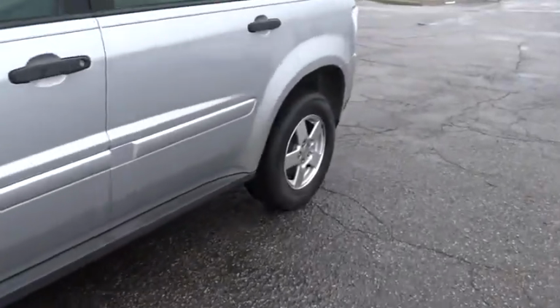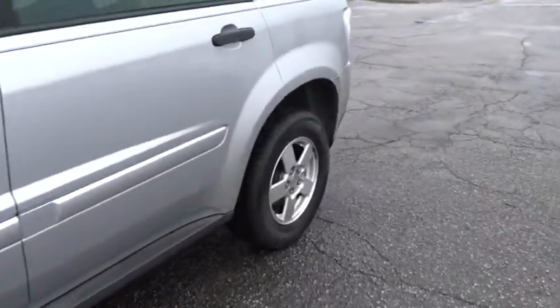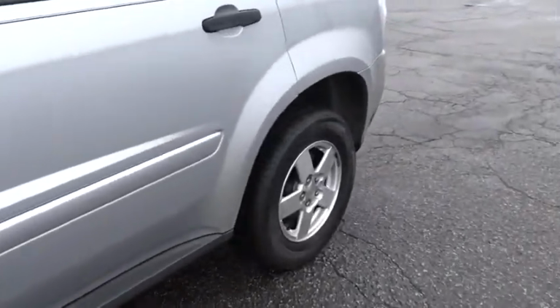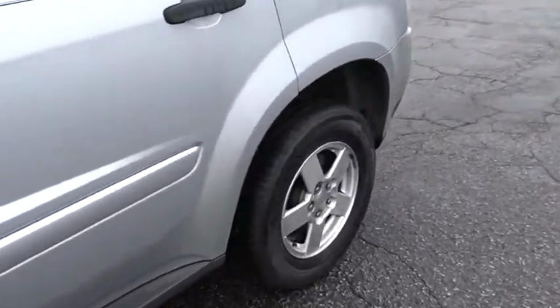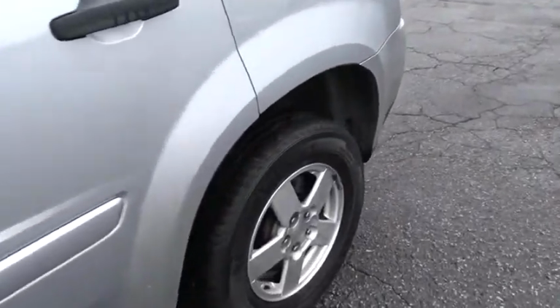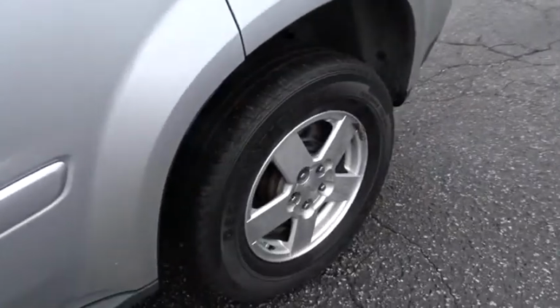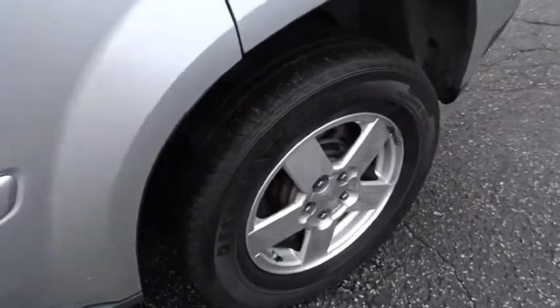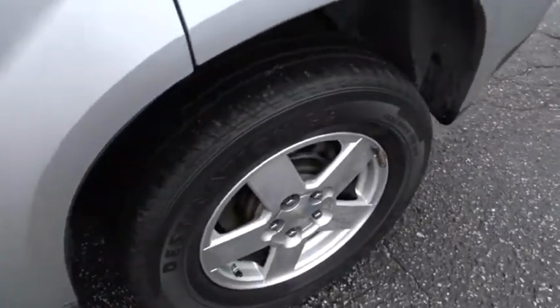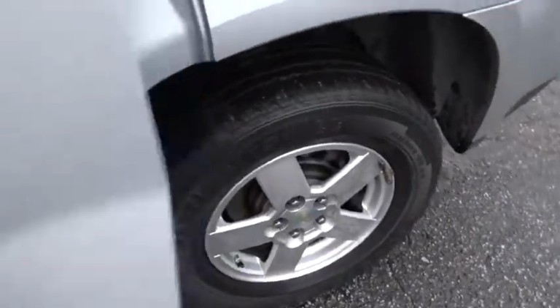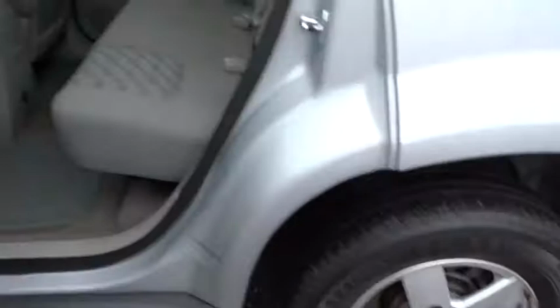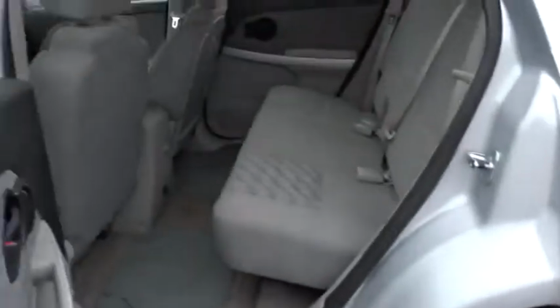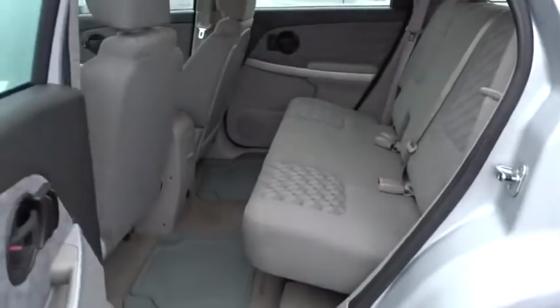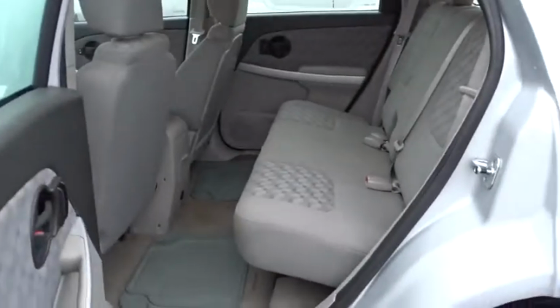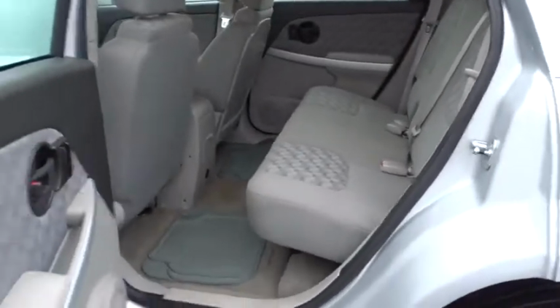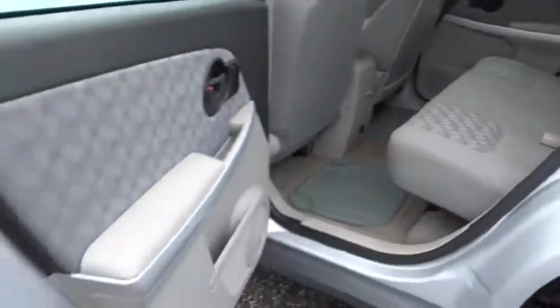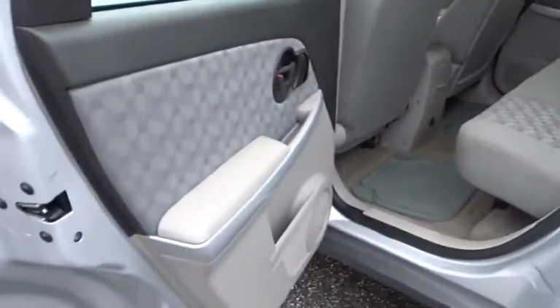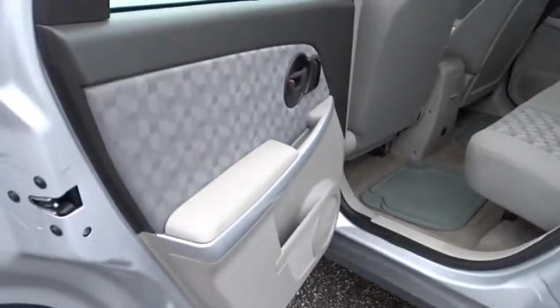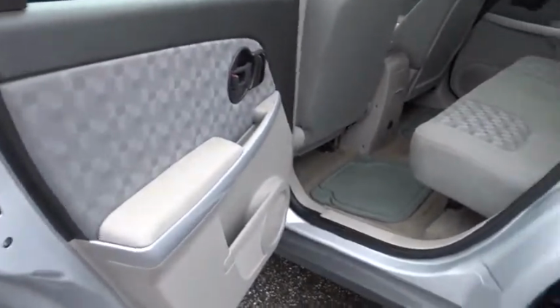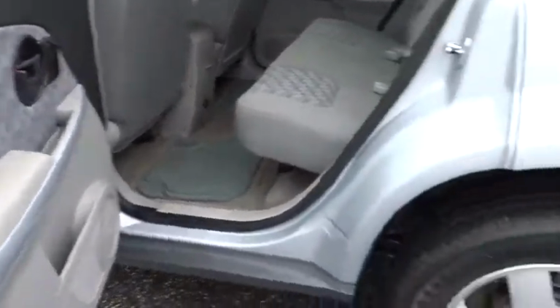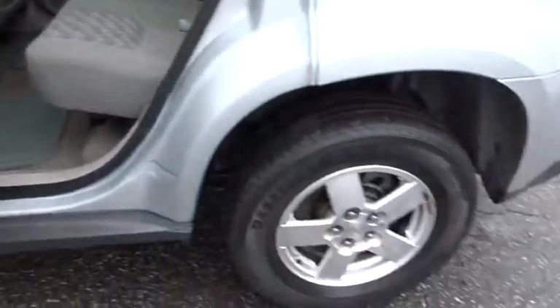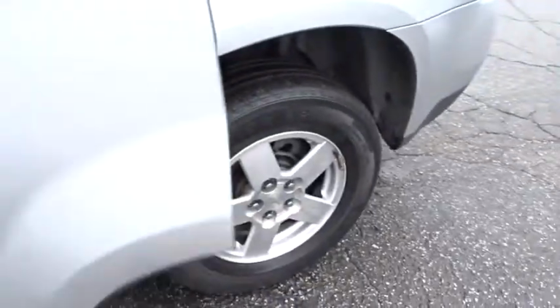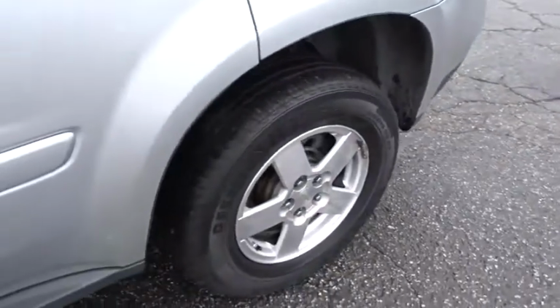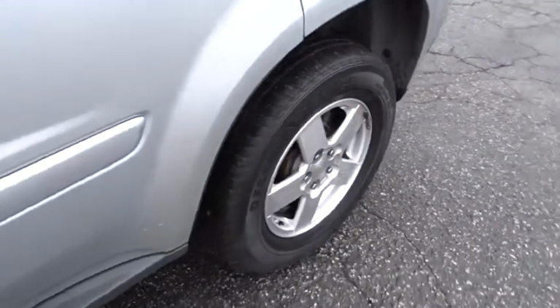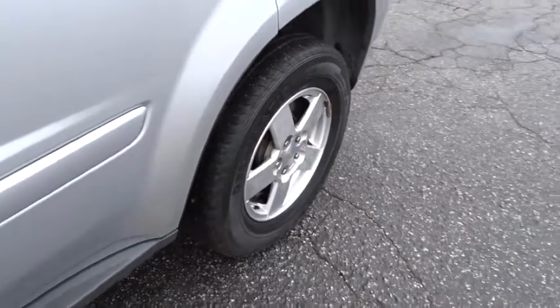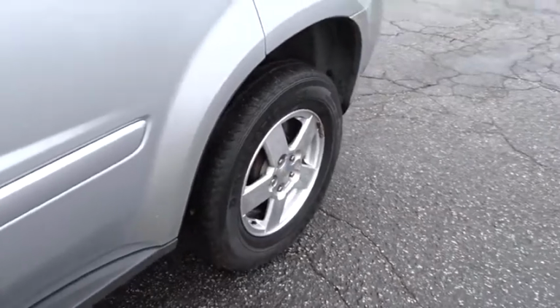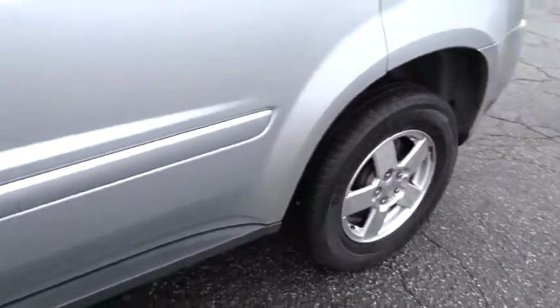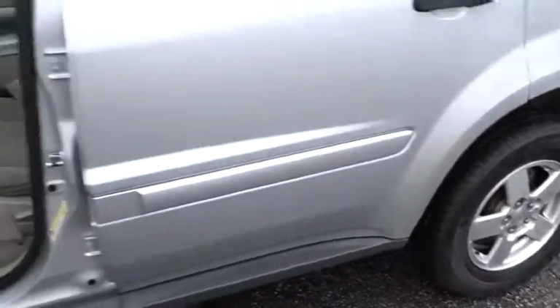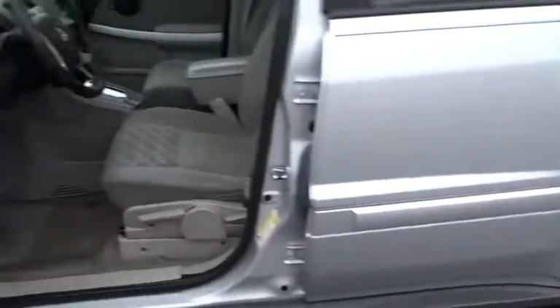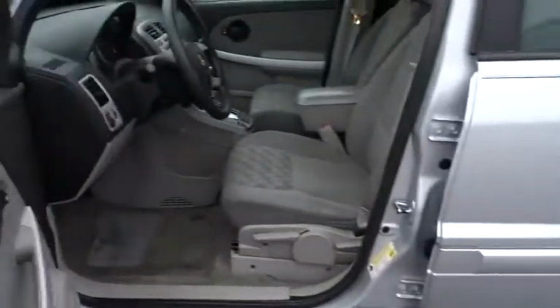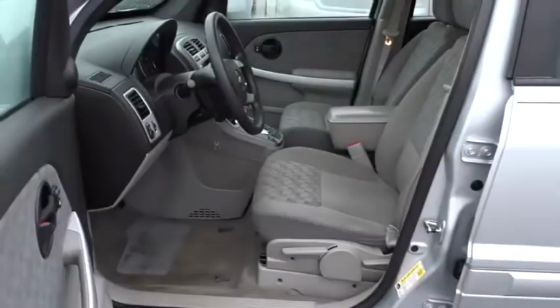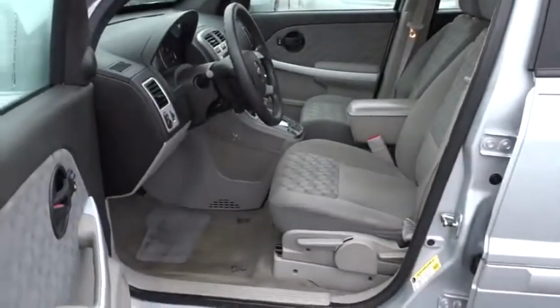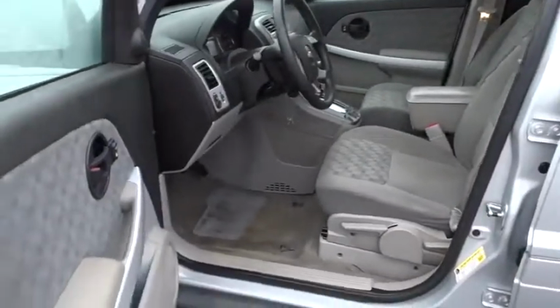Aluminum wheels, rear defrost, front wheel drive, AM FM stereo radio, passenger airbag, power windows, CD player, MP3 player, bucket seats, power door locks, and security system.